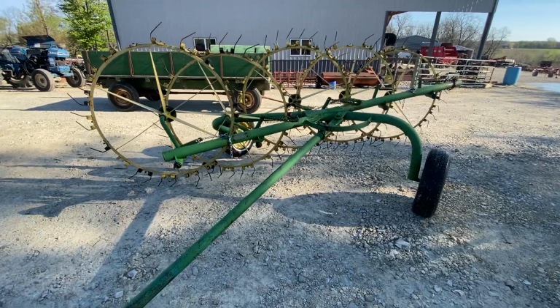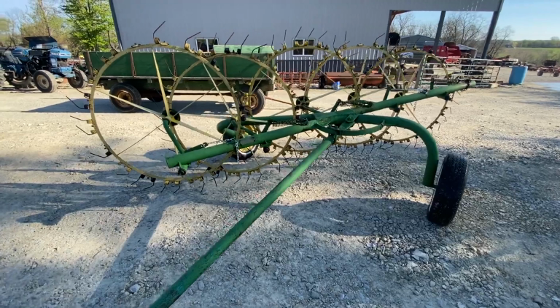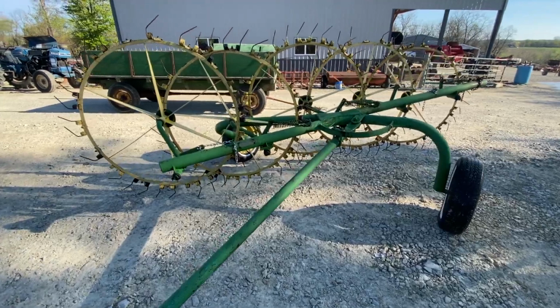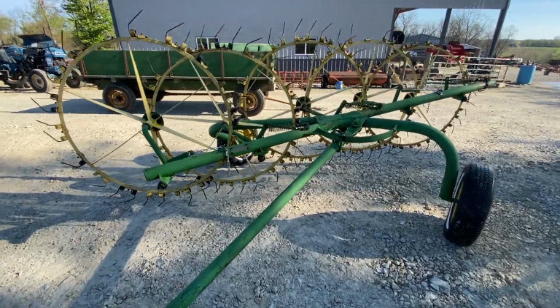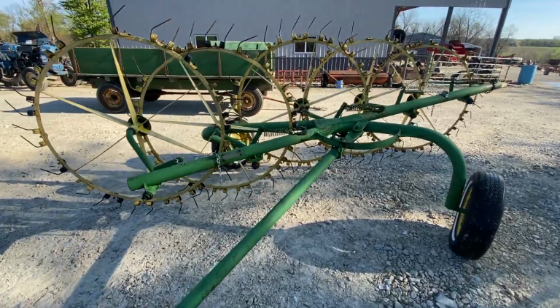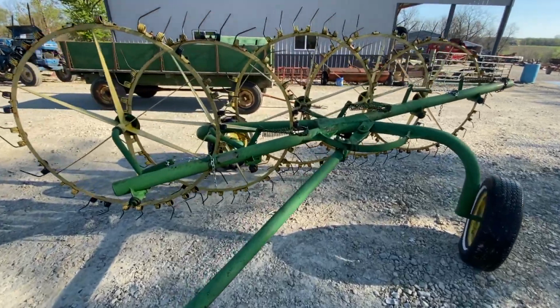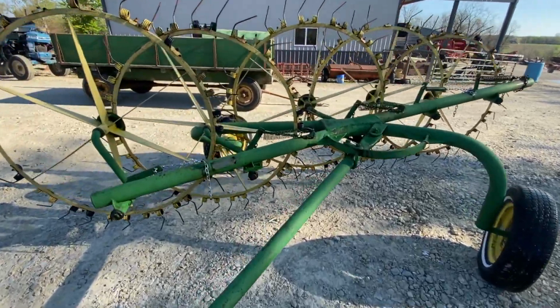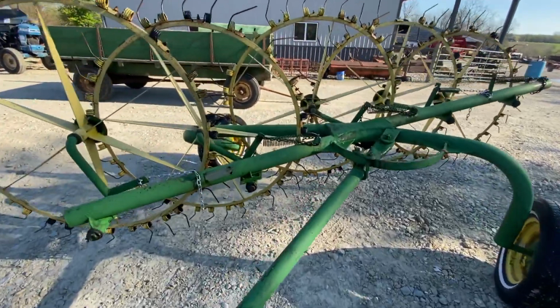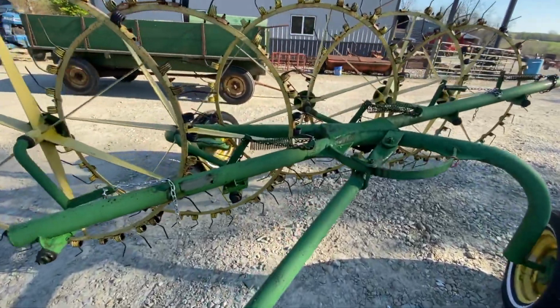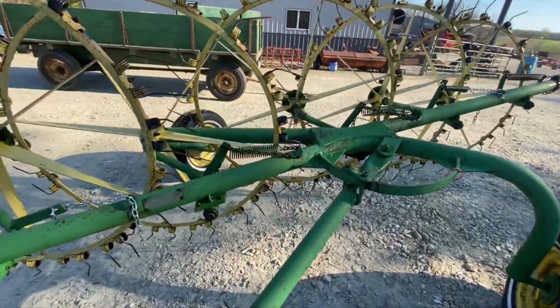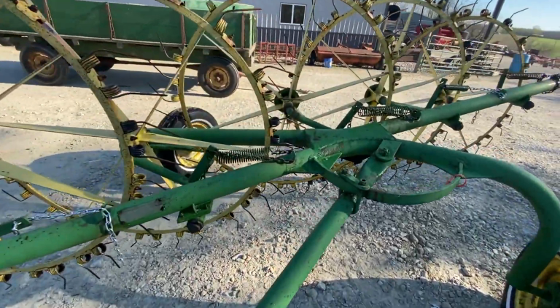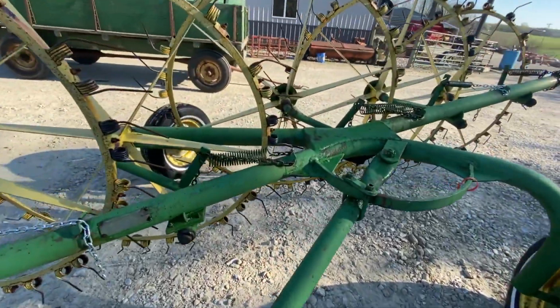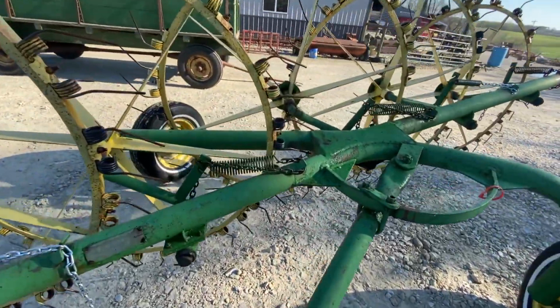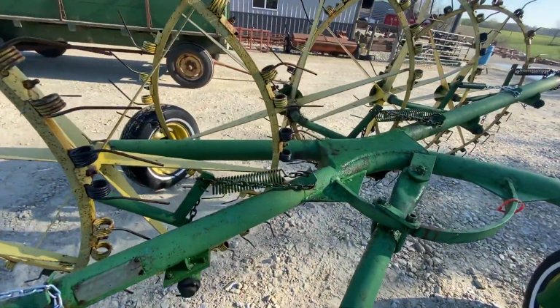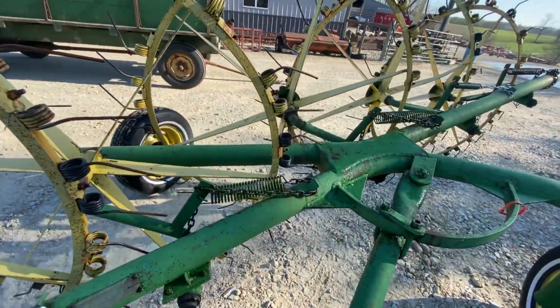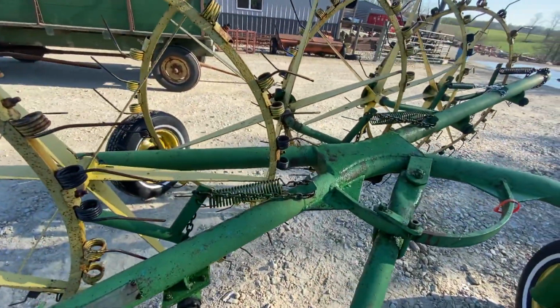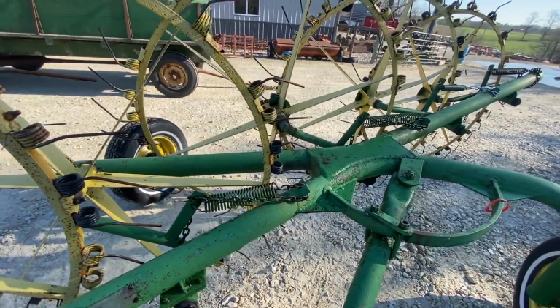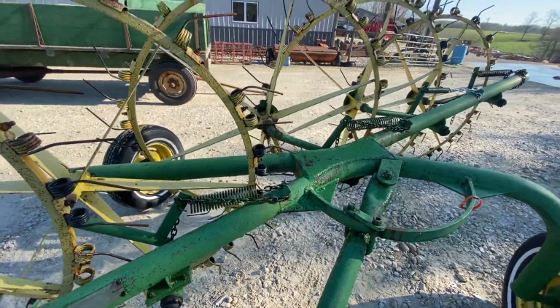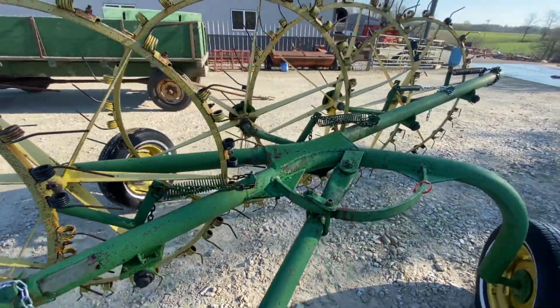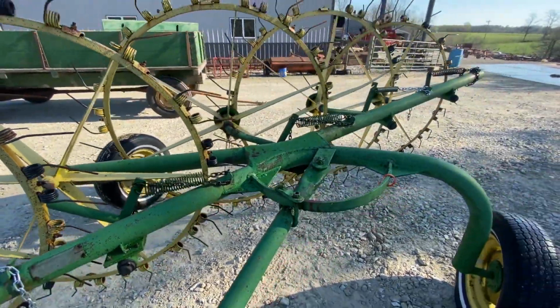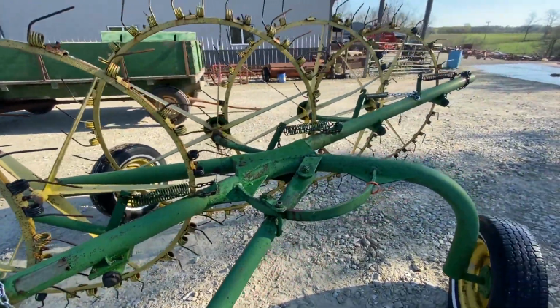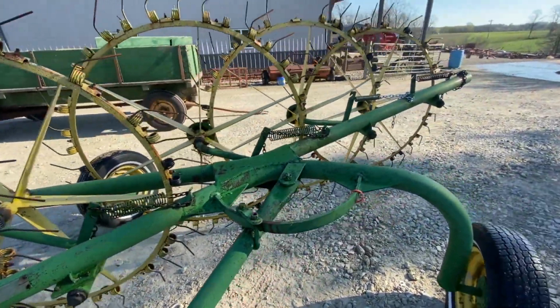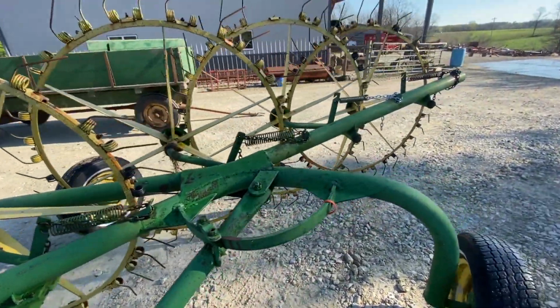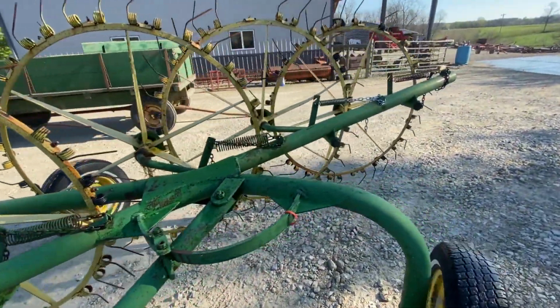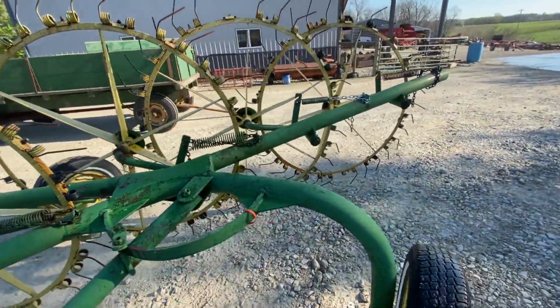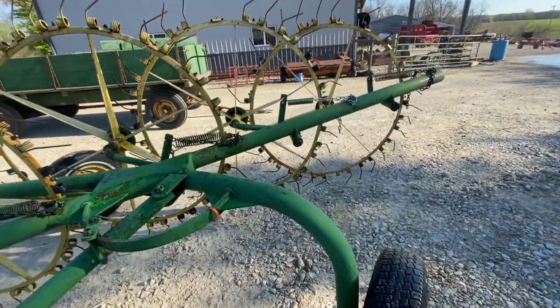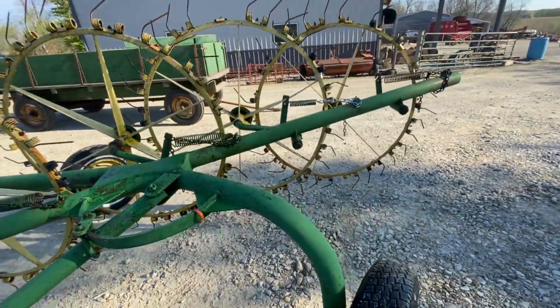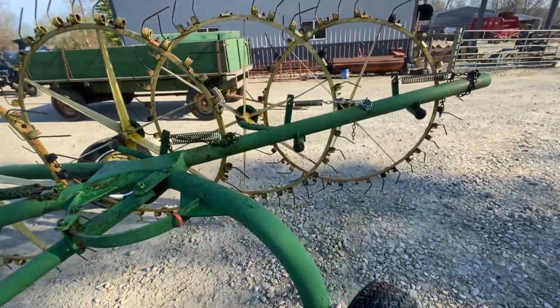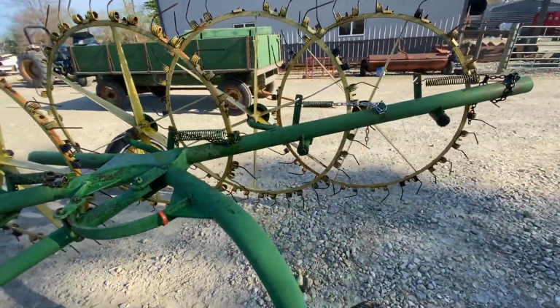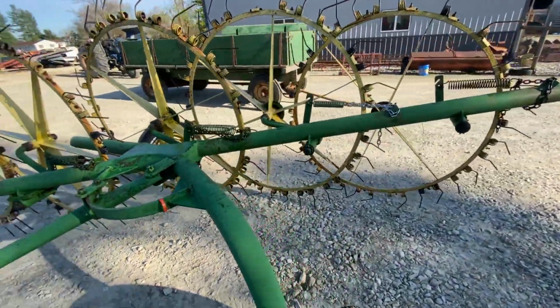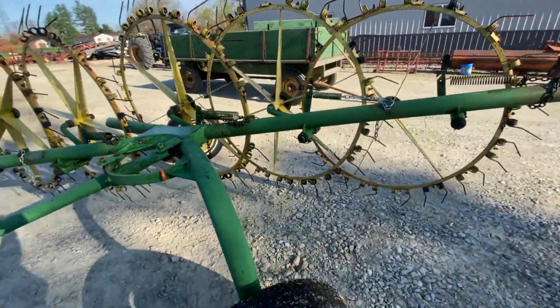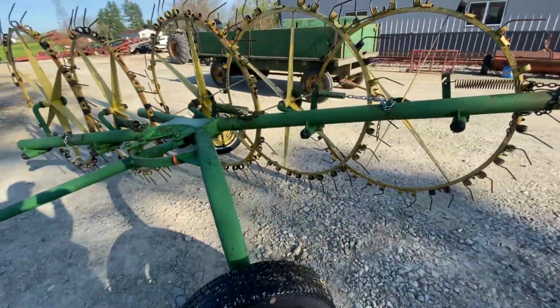Folks, here is a Rola pole-type wheel rake. It's a model PBP12, five wheel. It's missing a few teeth but not very many.